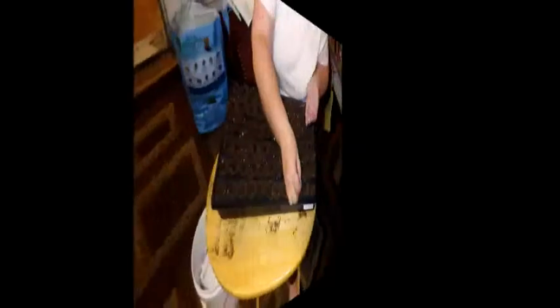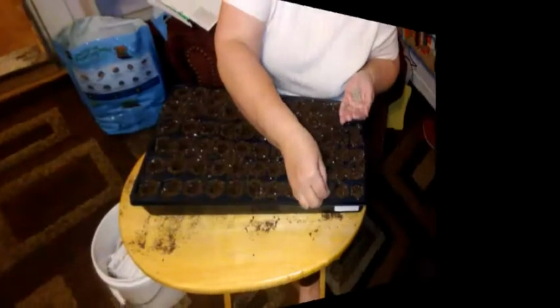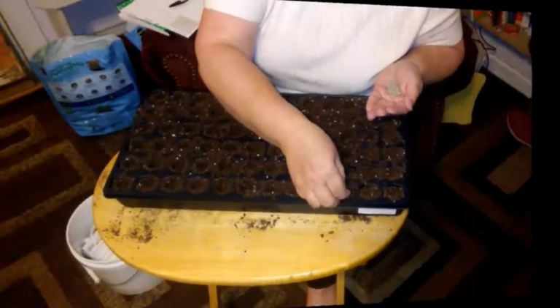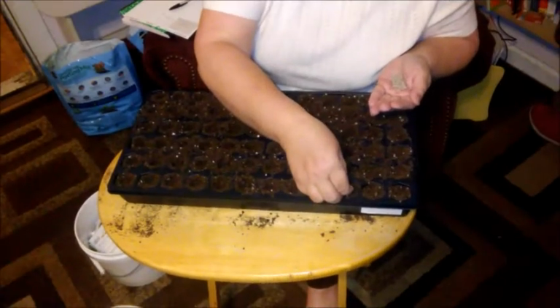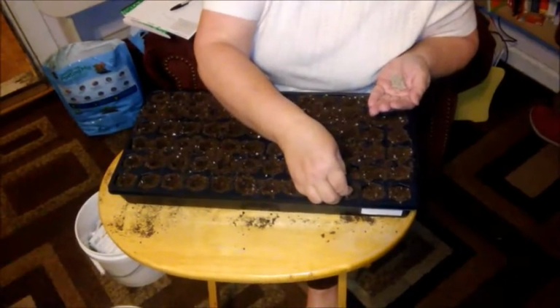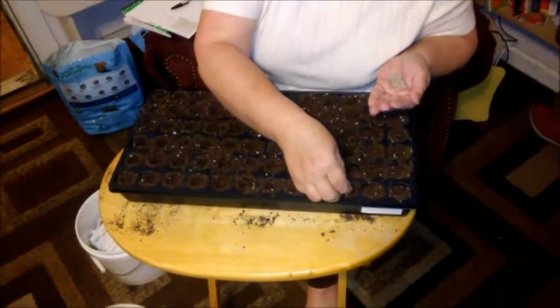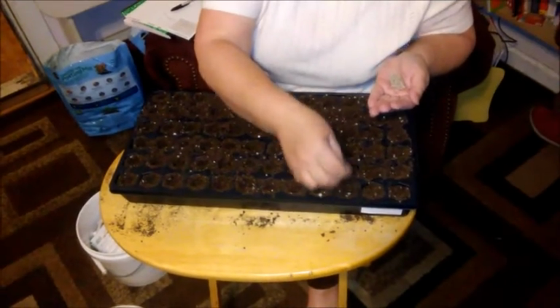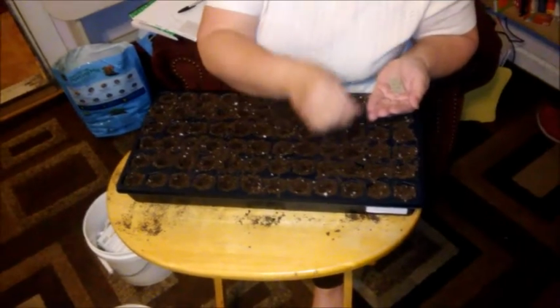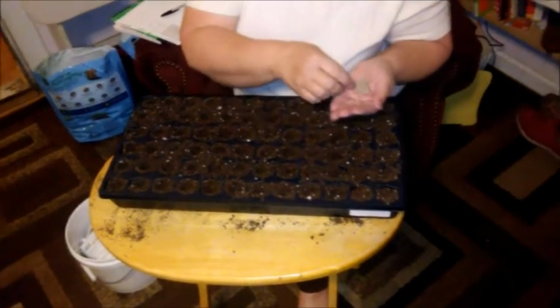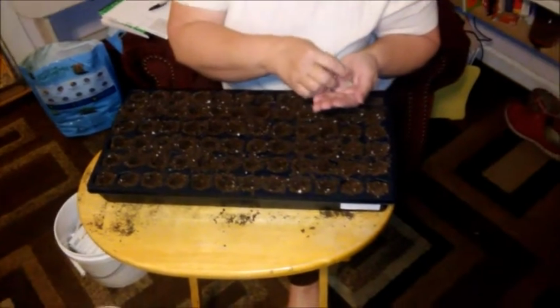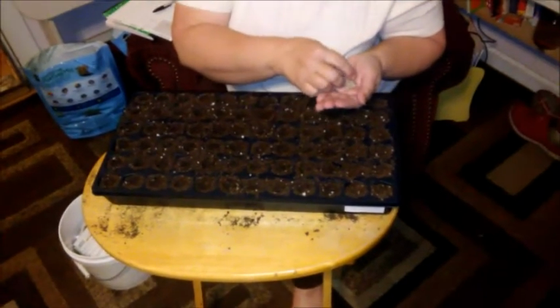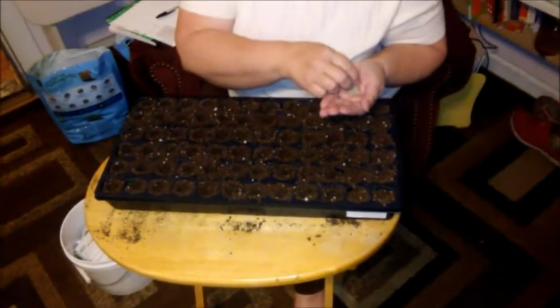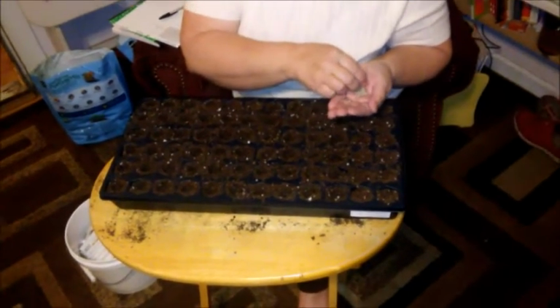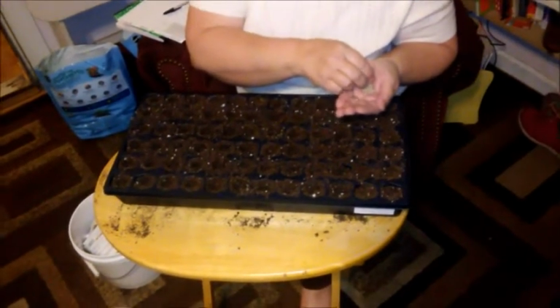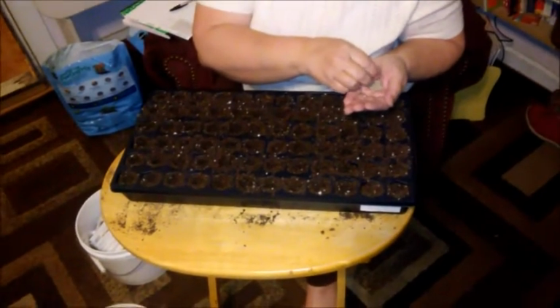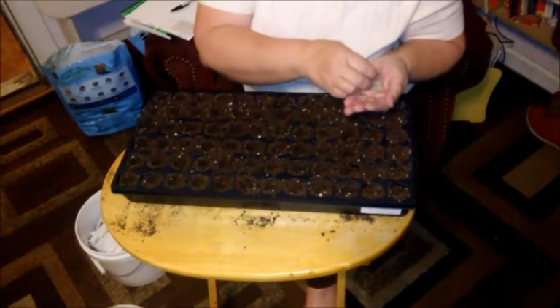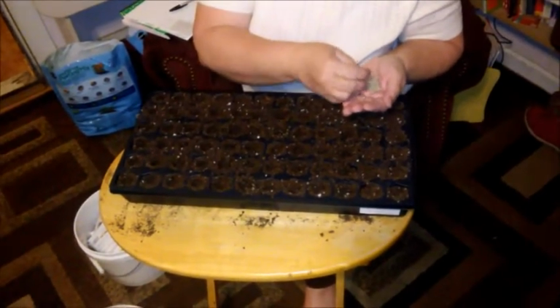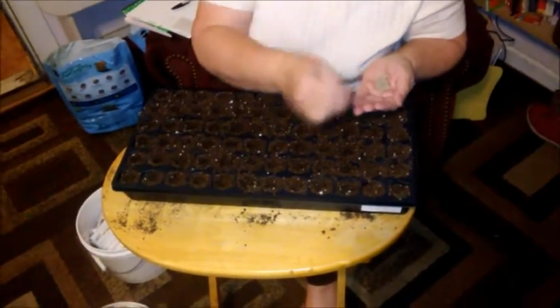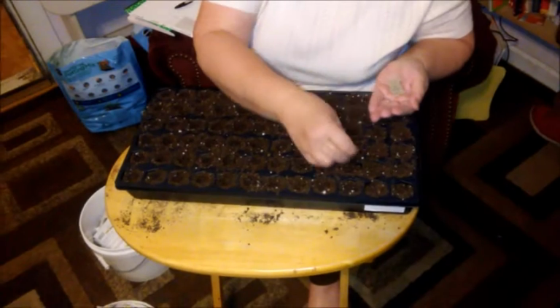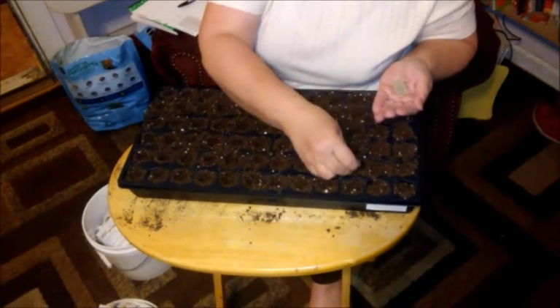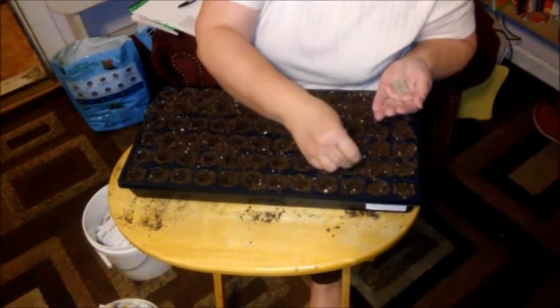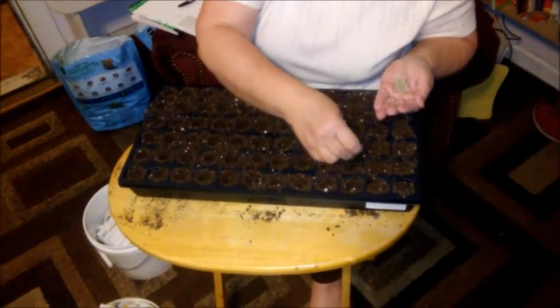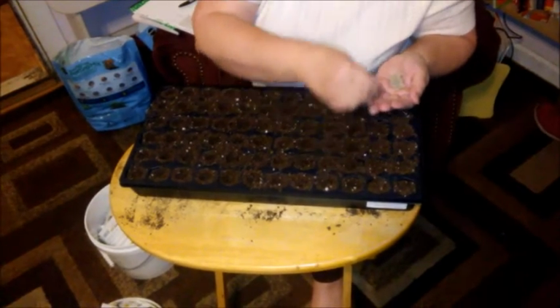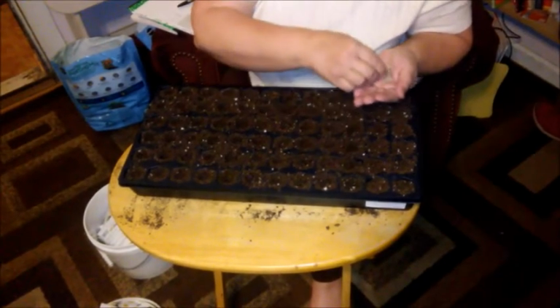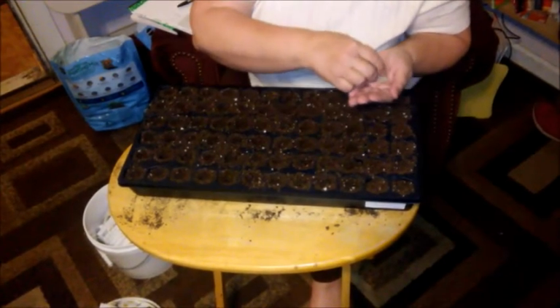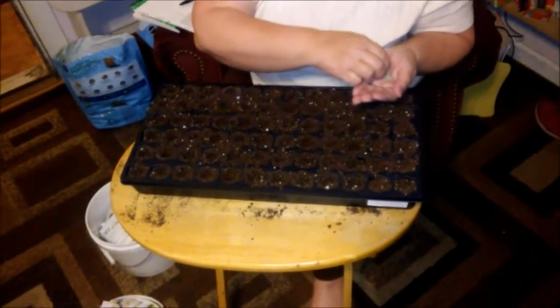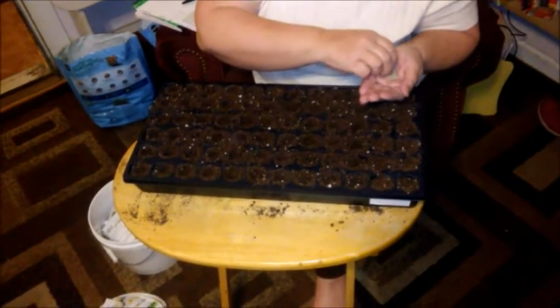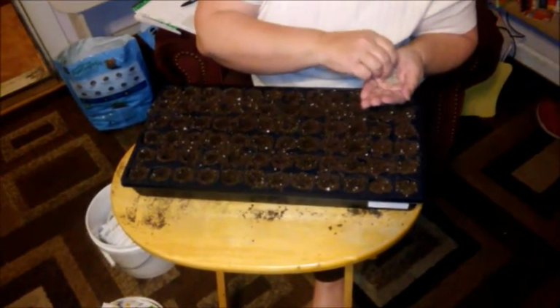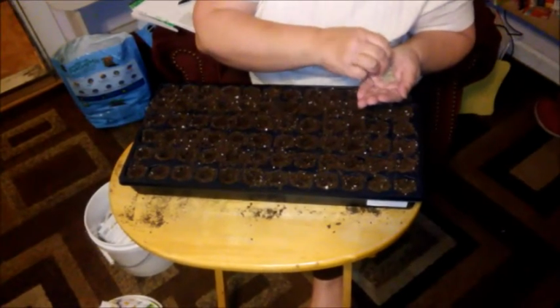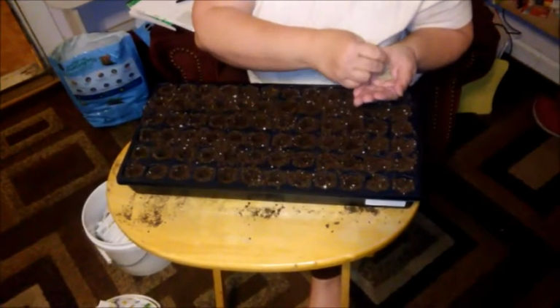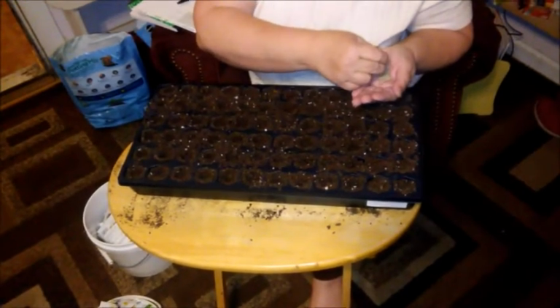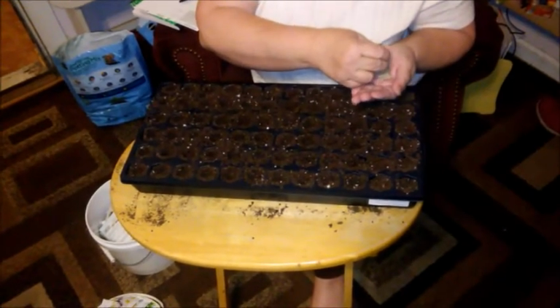Hi guys, it's Donna from Old Ways, and today I'm planting tomatoes.